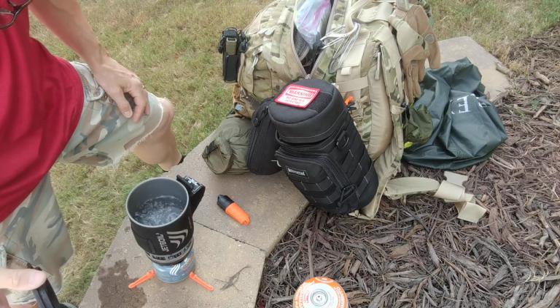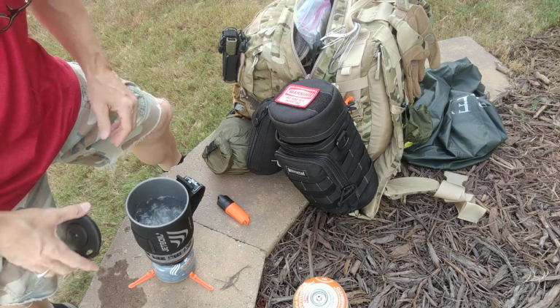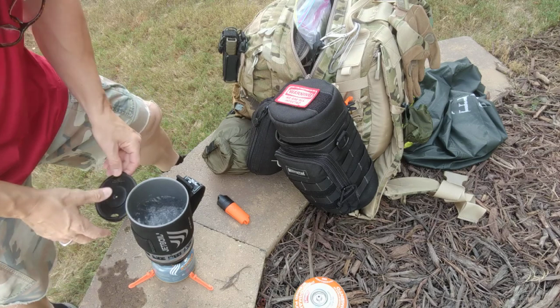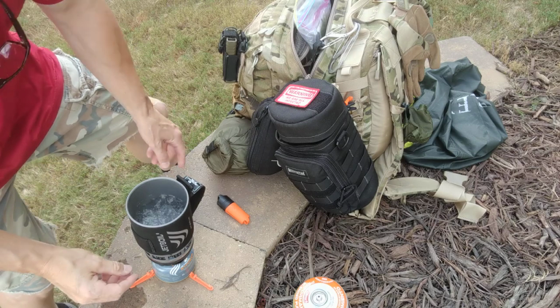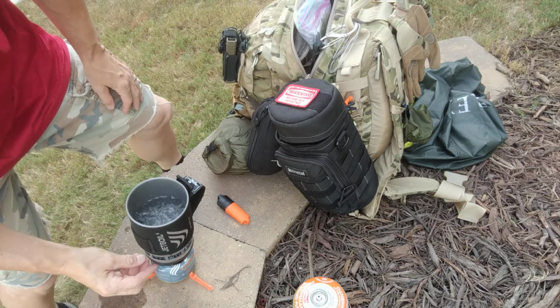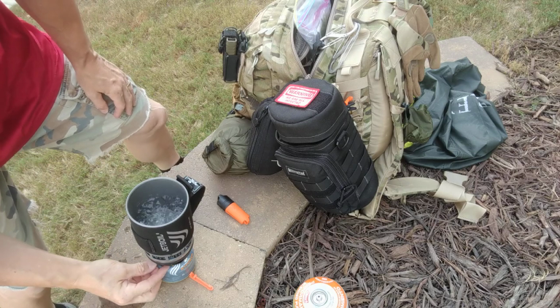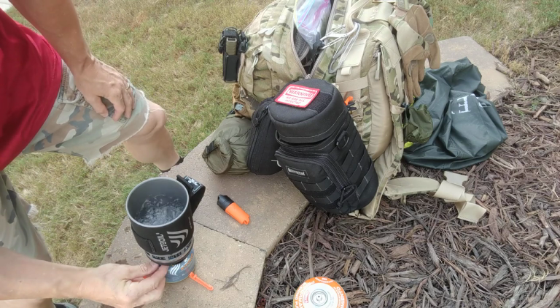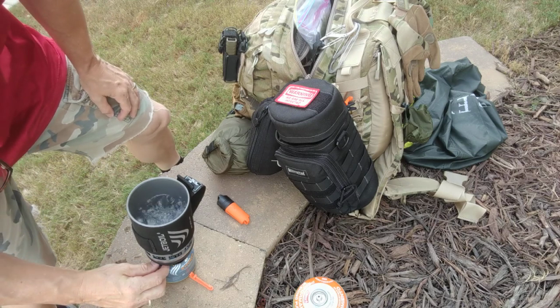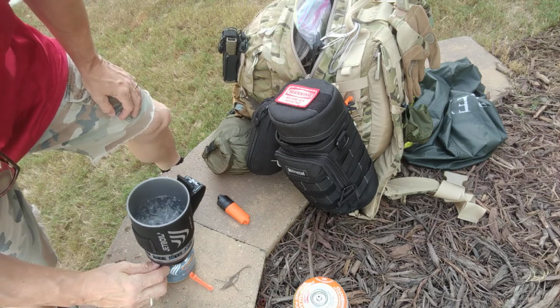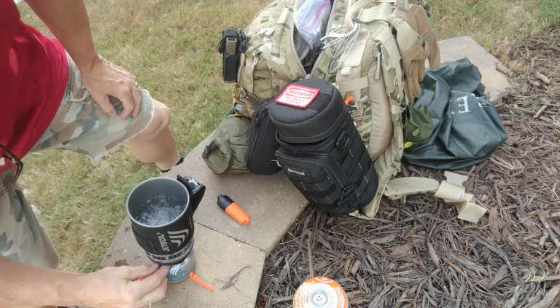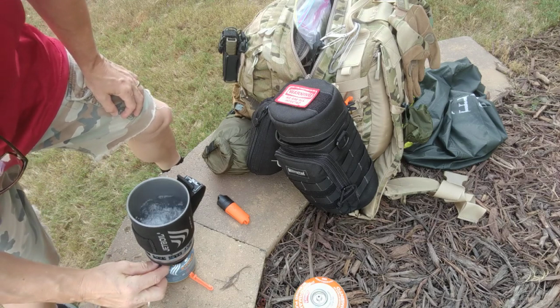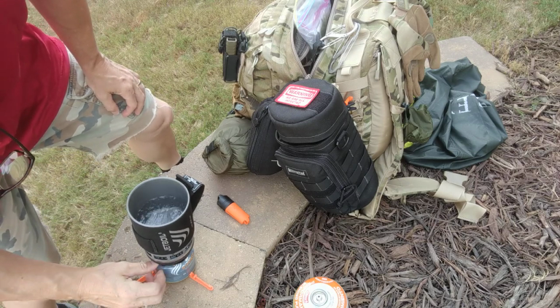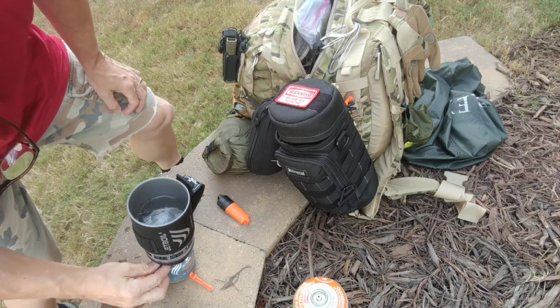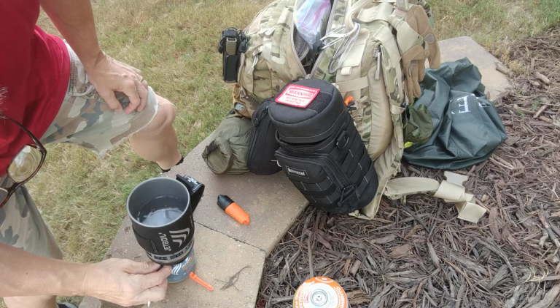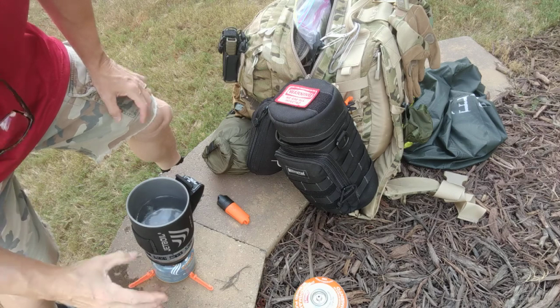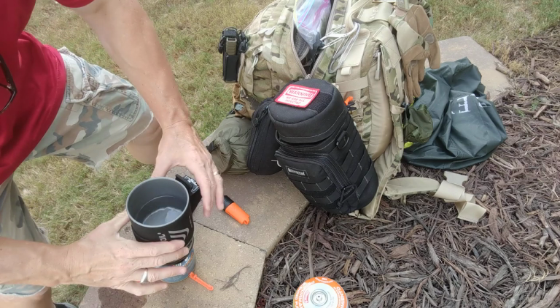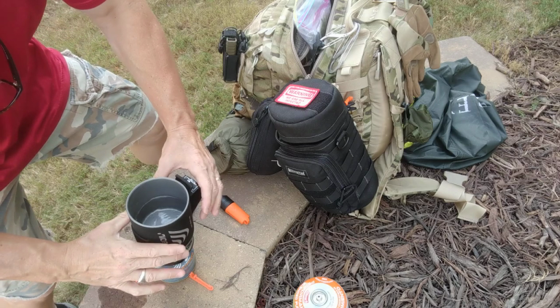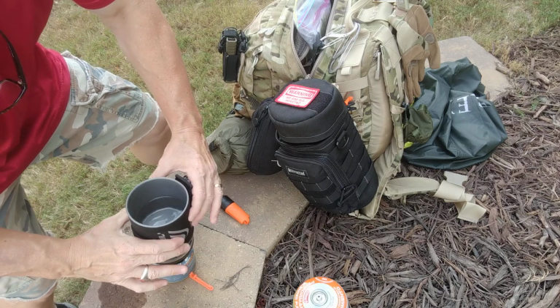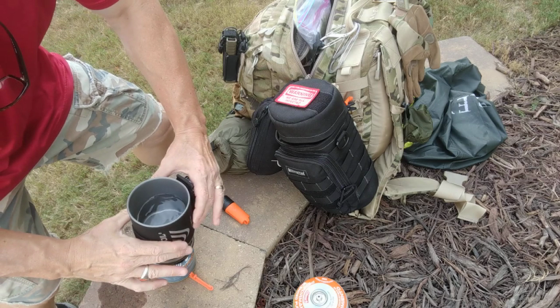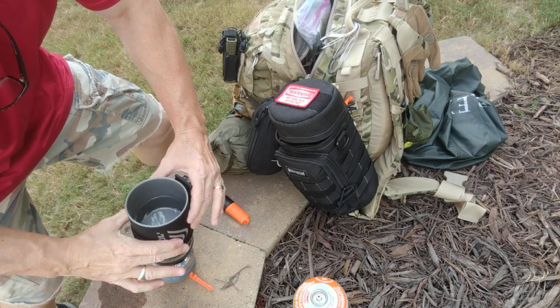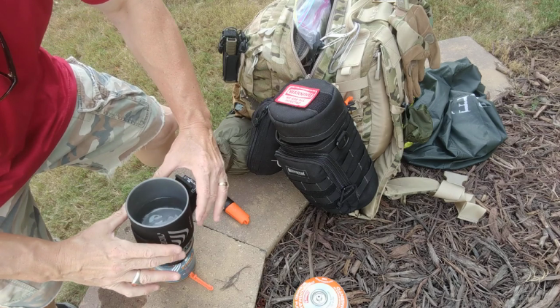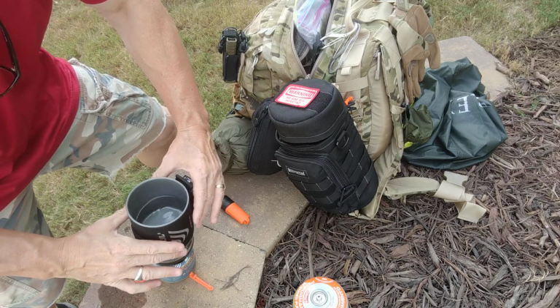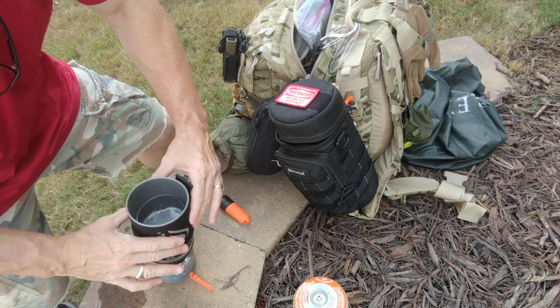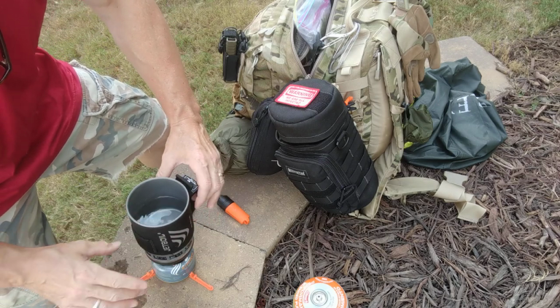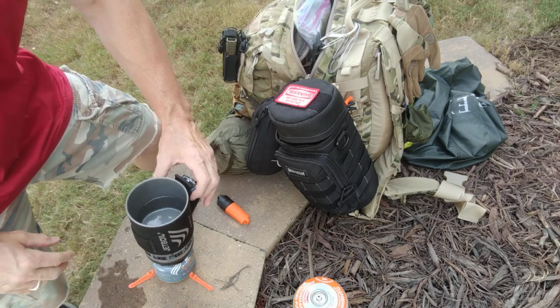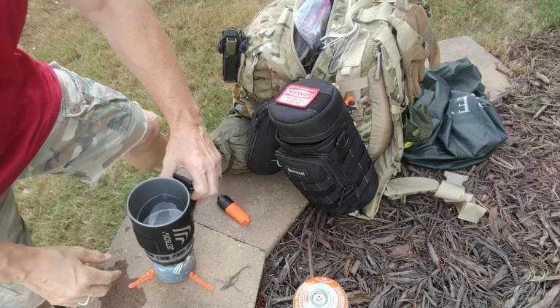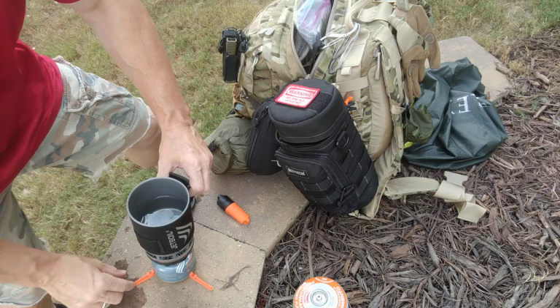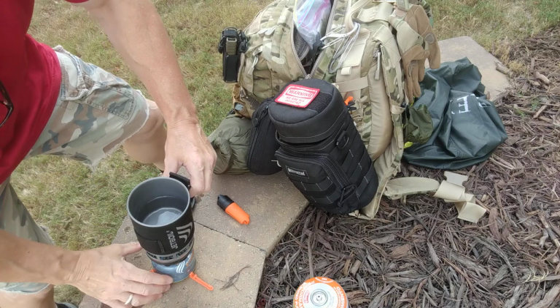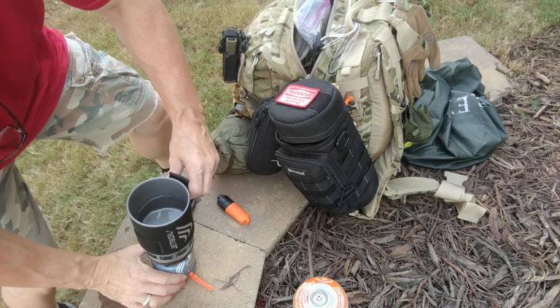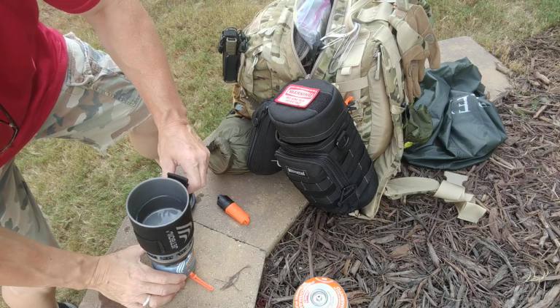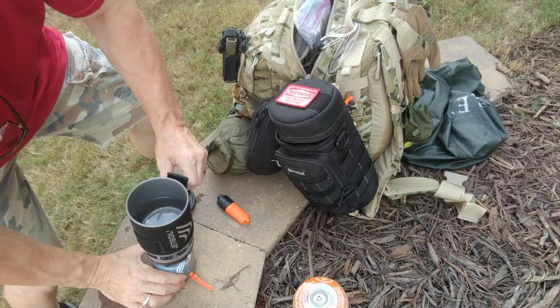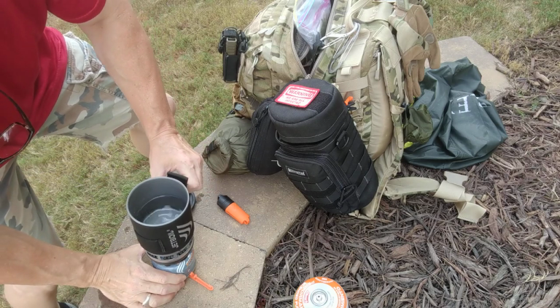Water is boiling. Shut your knob. A nice thing about the Jet Boil is you've got this neoprene cover, so you can twist off your cup safely.